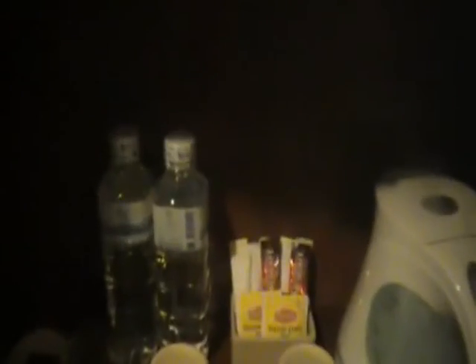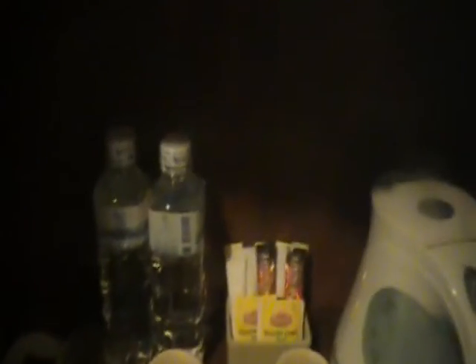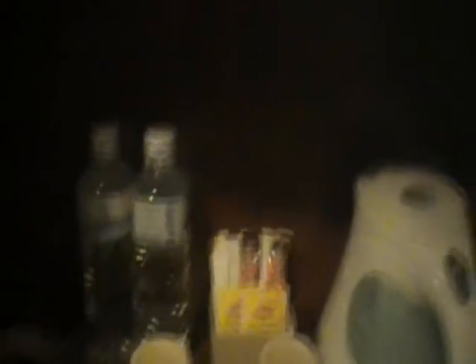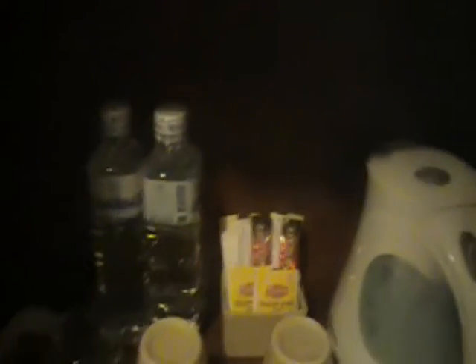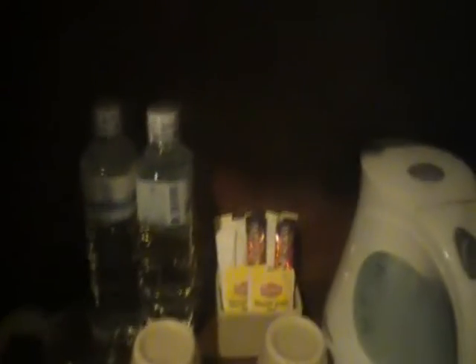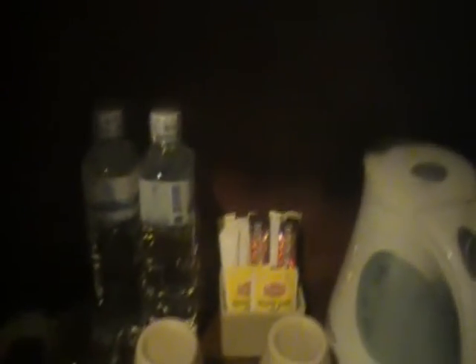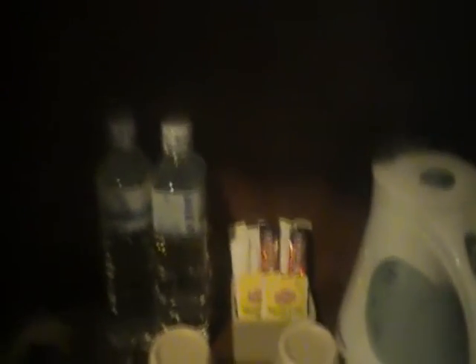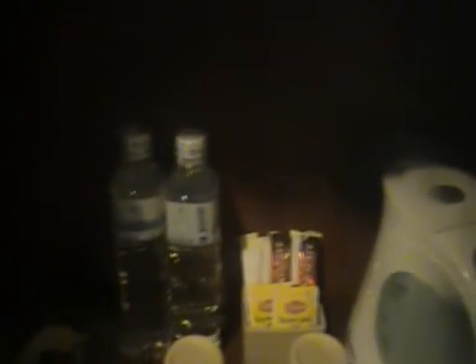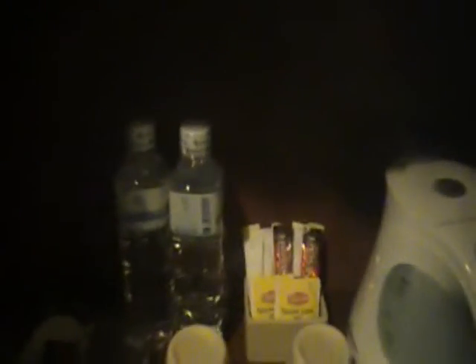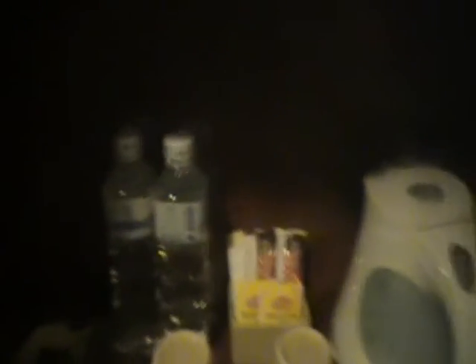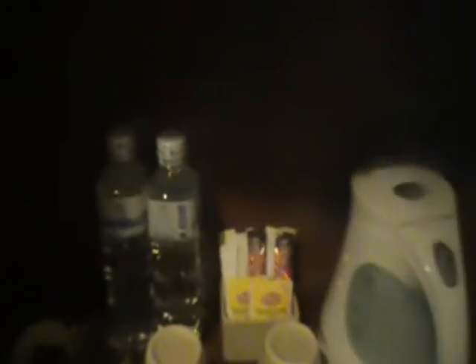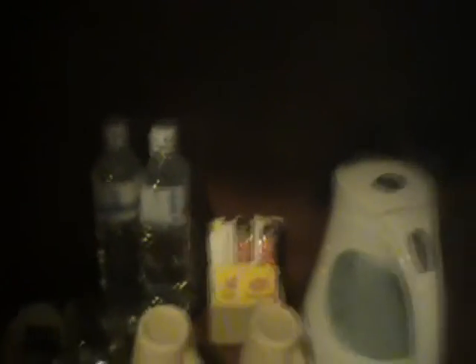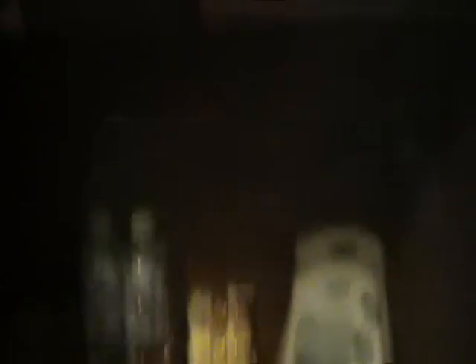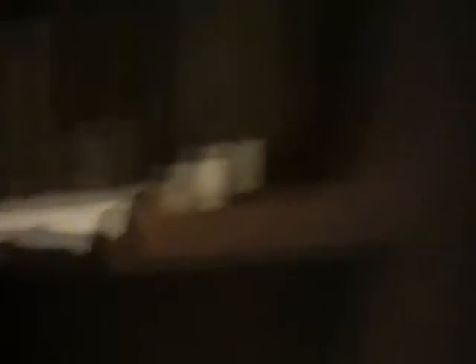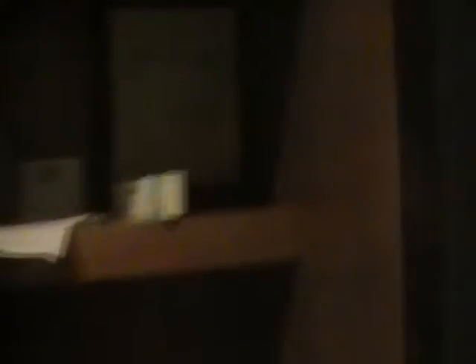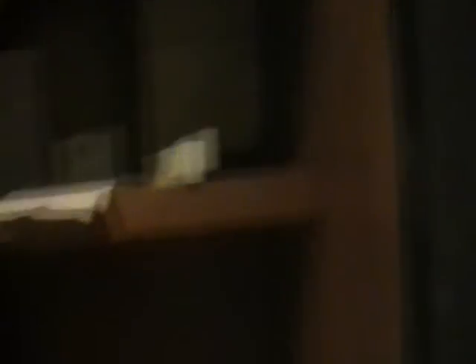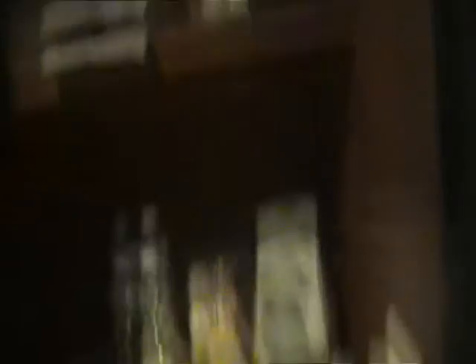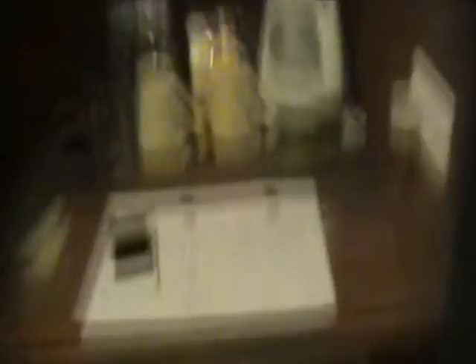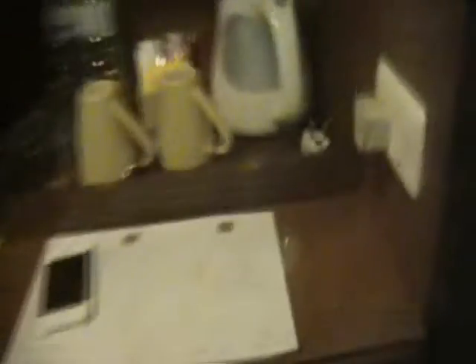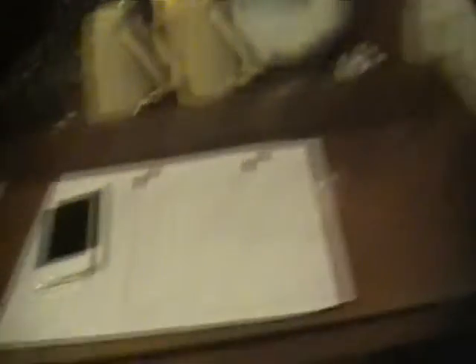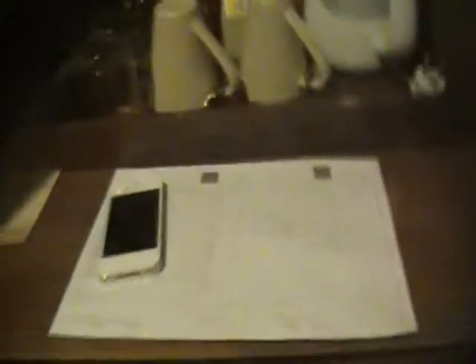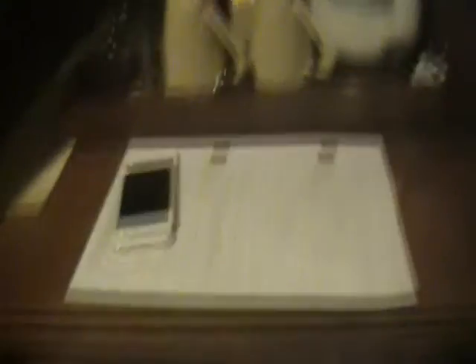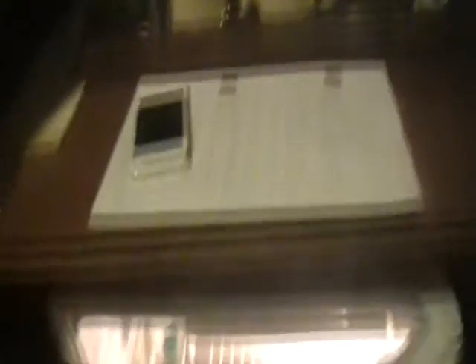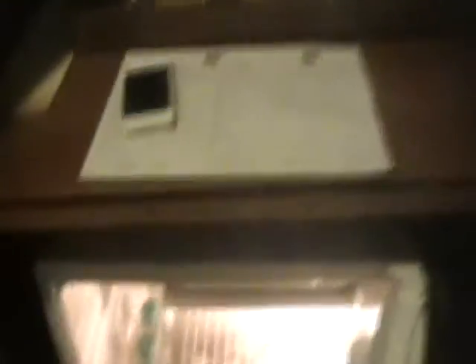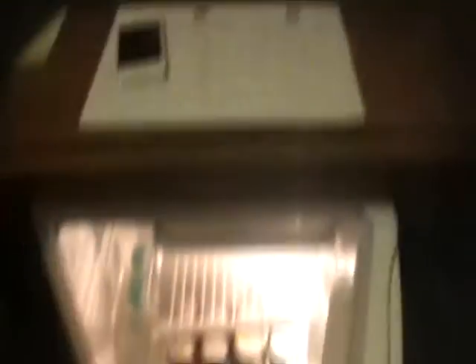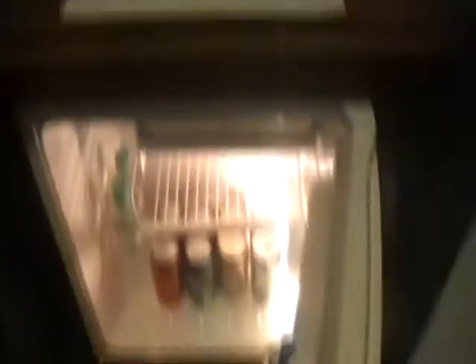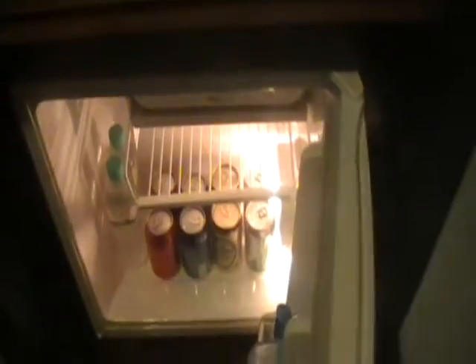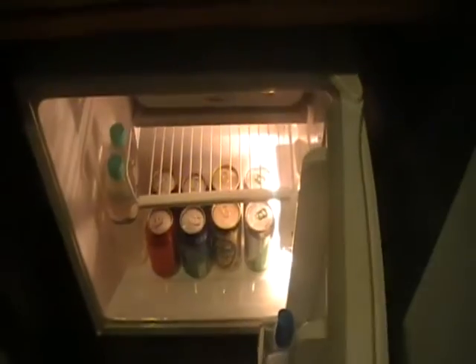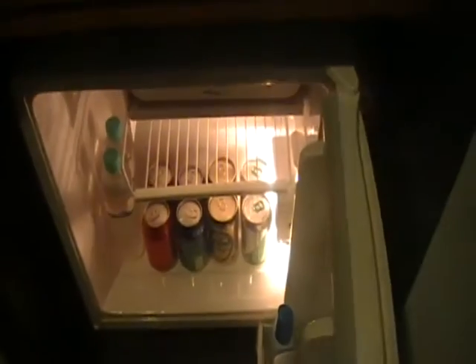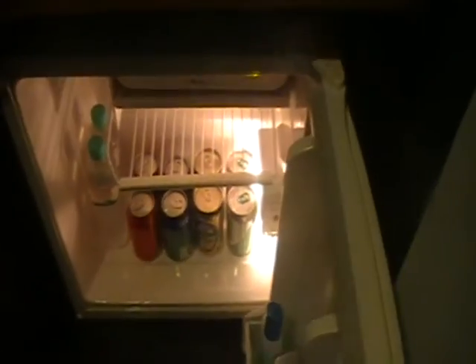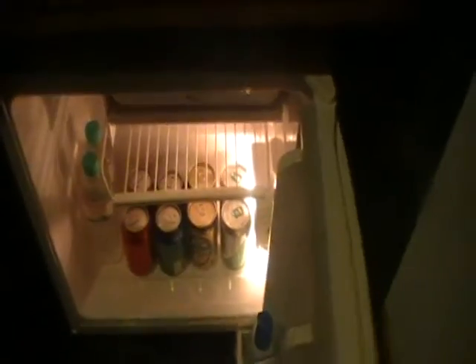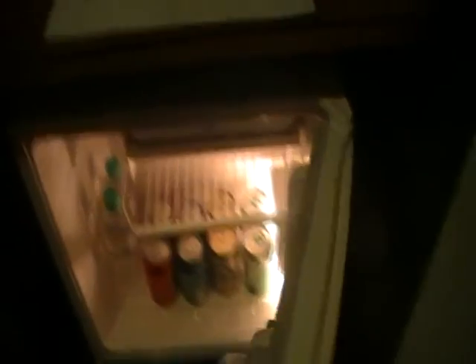Next to the closet they have complimentary water — two bottles which are free — and a mini bar which is not free.